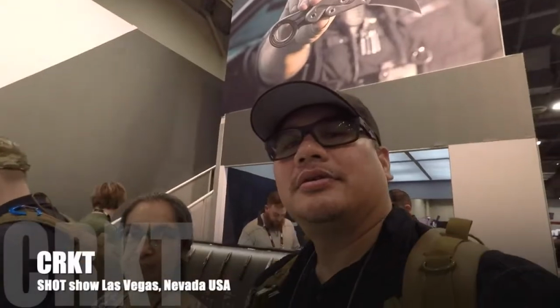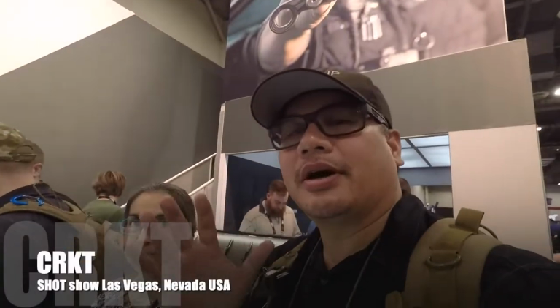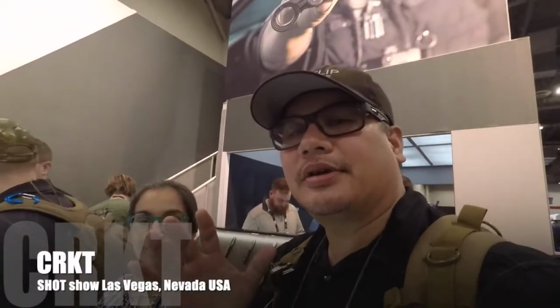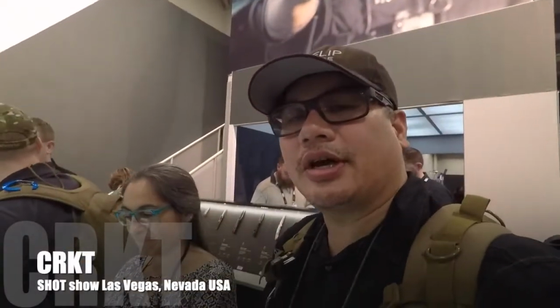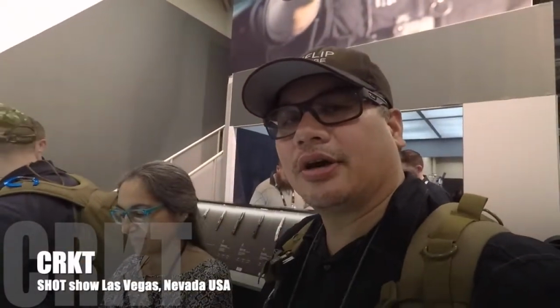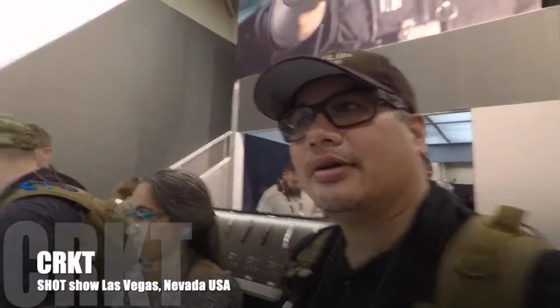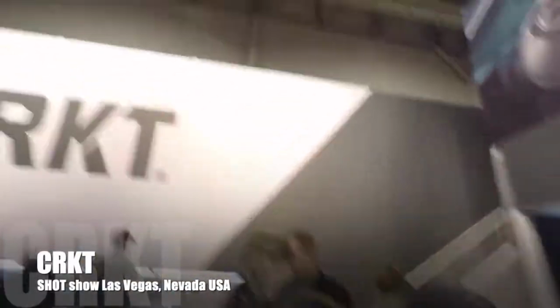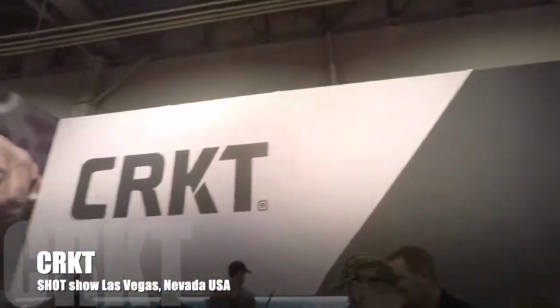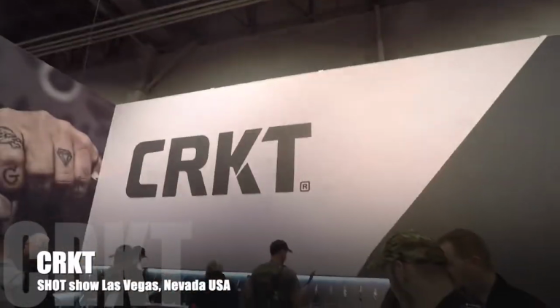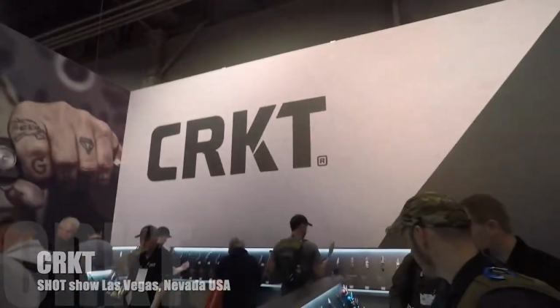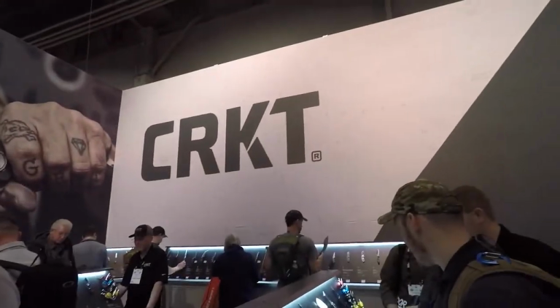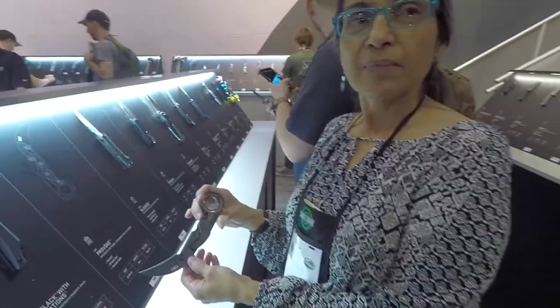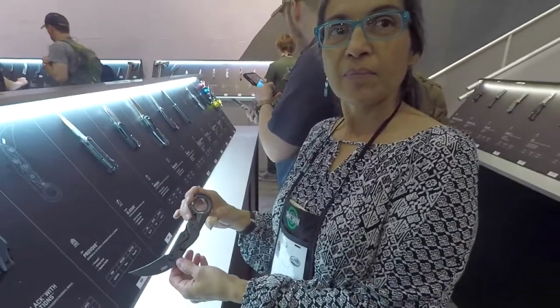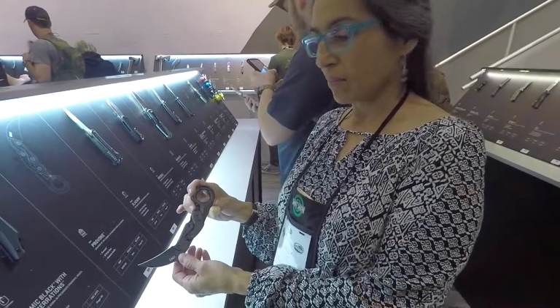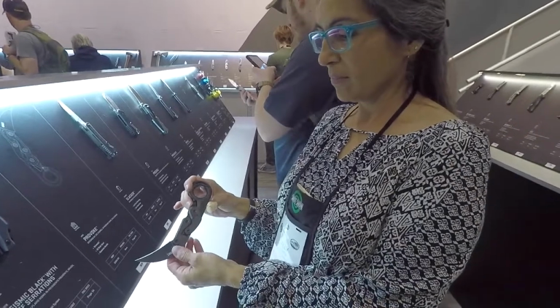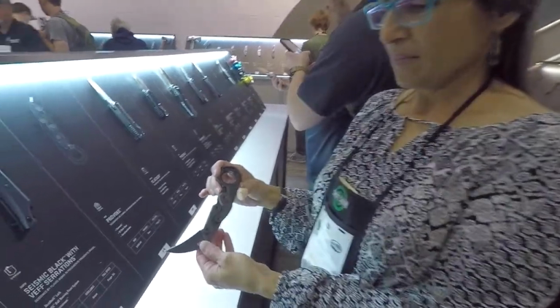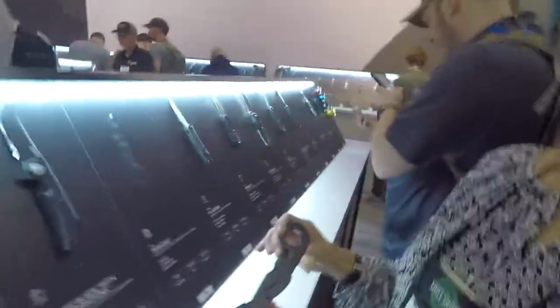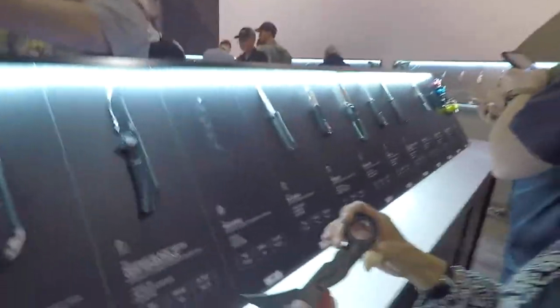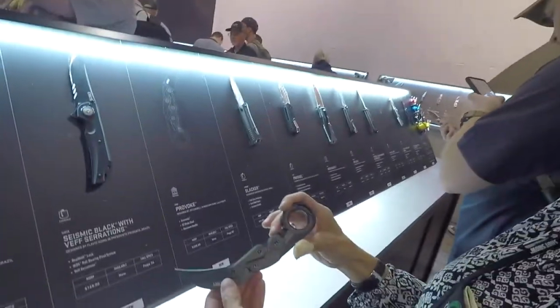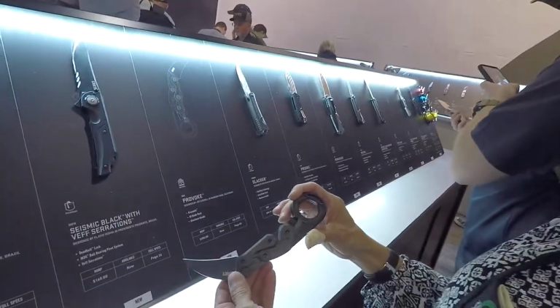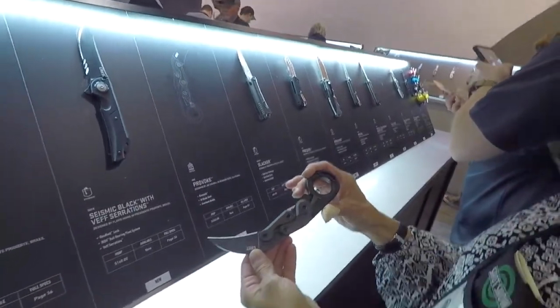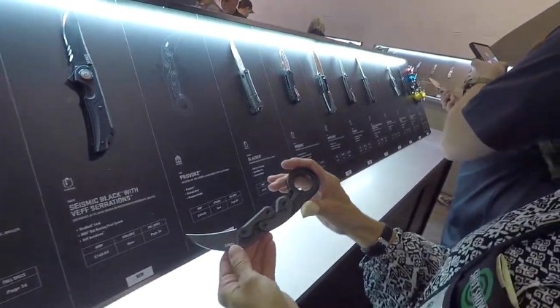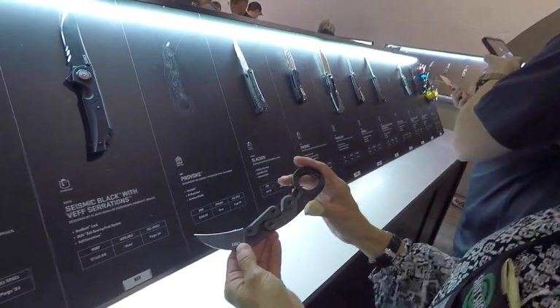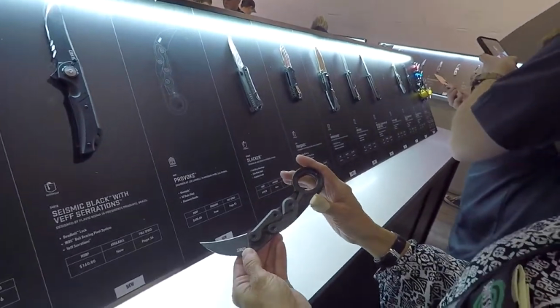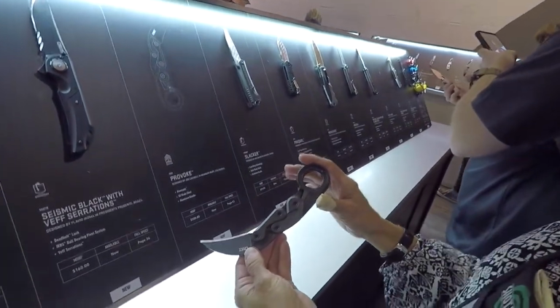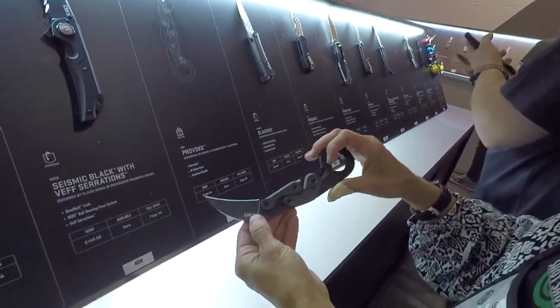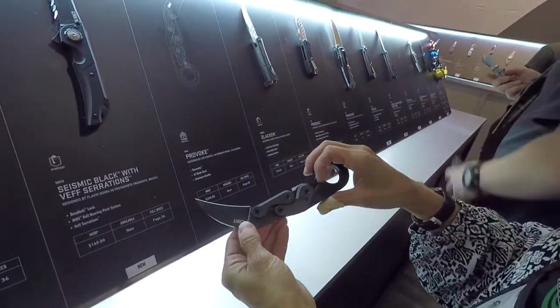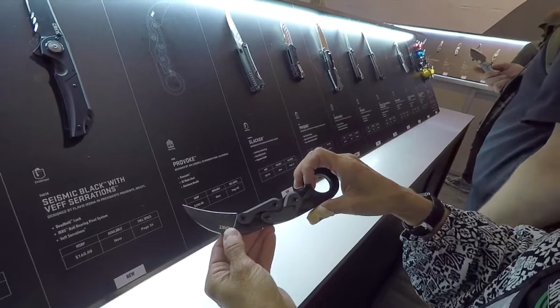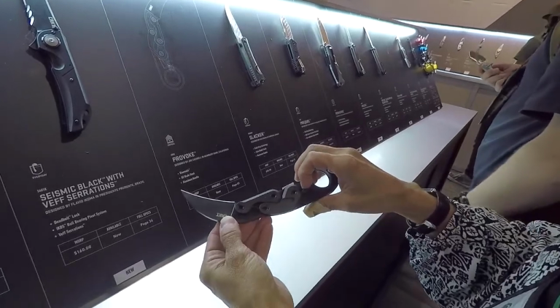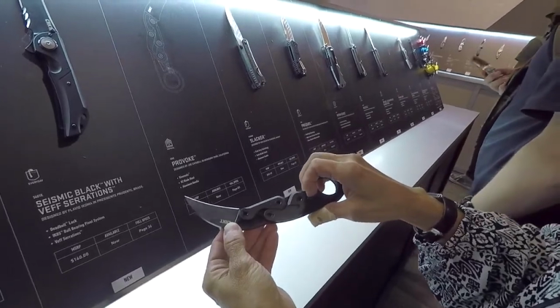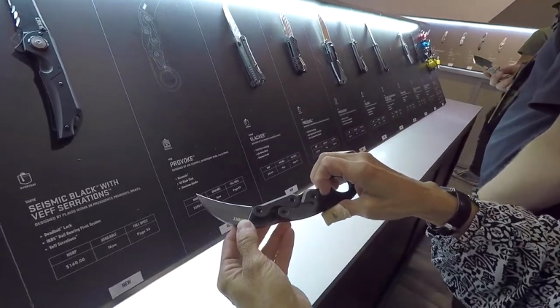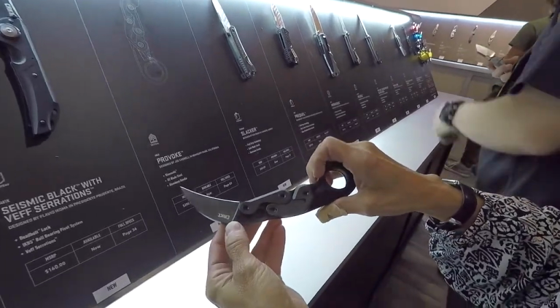What's up guys? I'm at SHOT Show, CRKT booth. We got Sally here. This knife caught my eye — go ahead and tell me how you work this thing because I couldn't figure it out when I walked up.